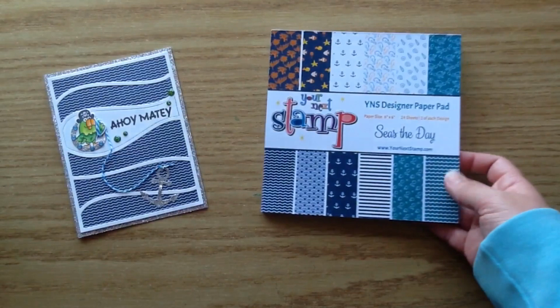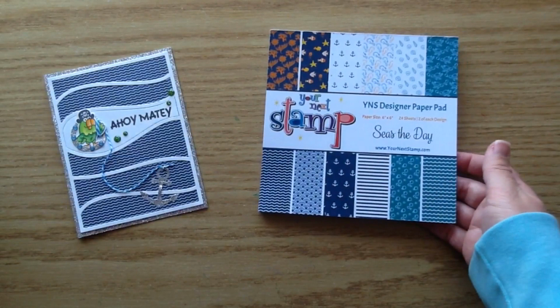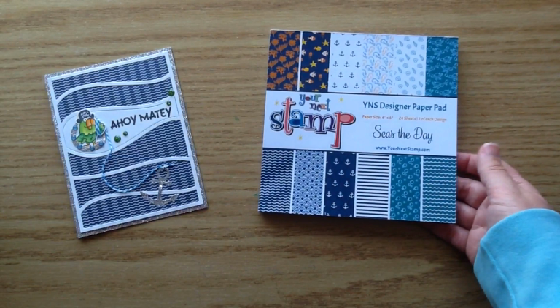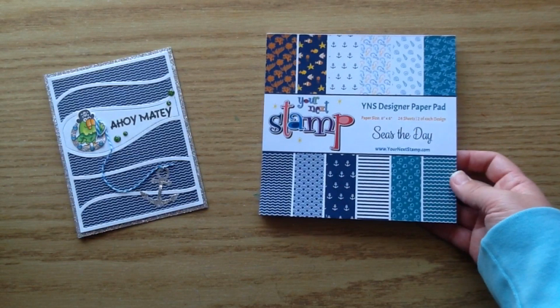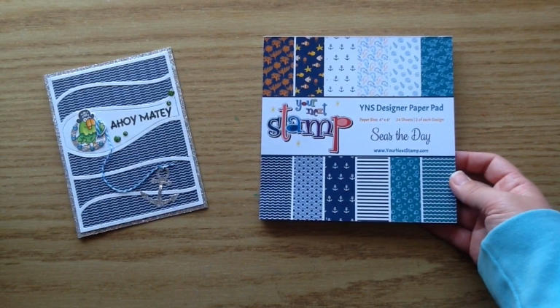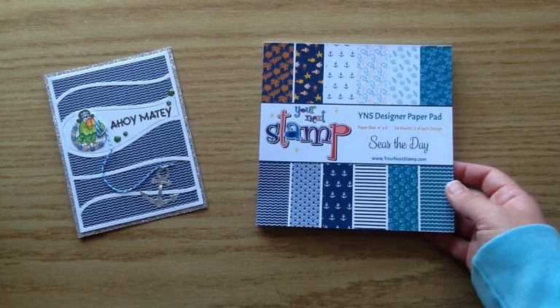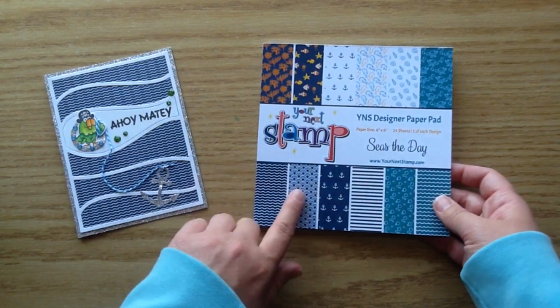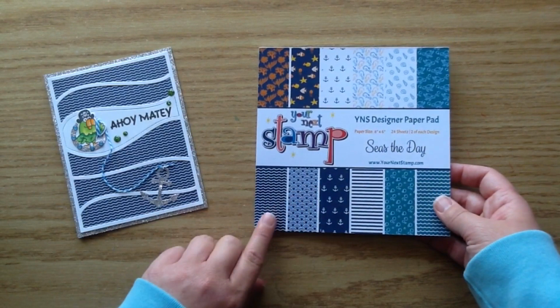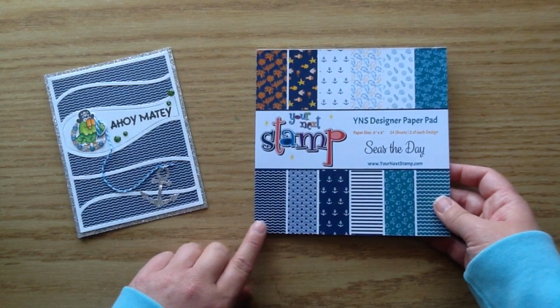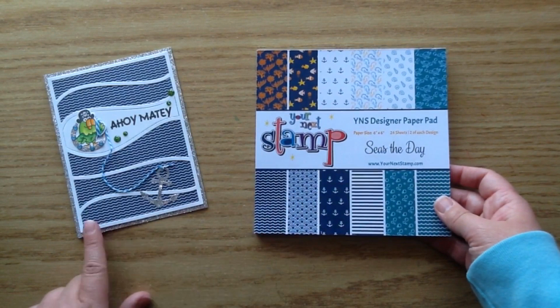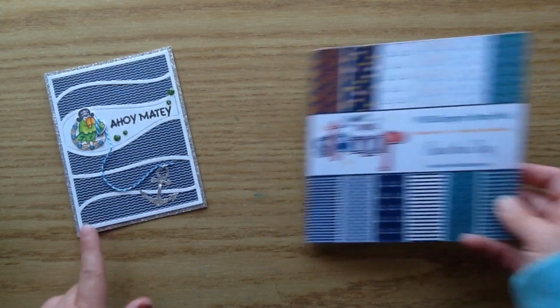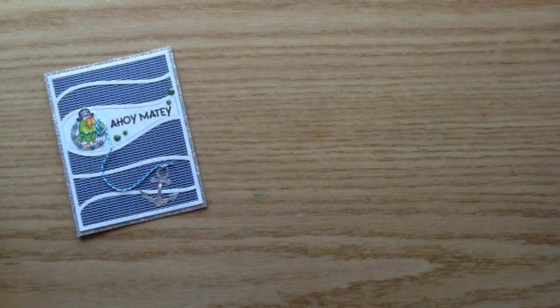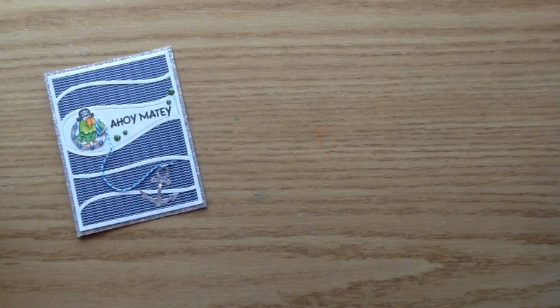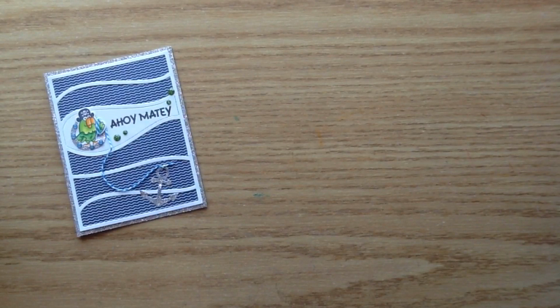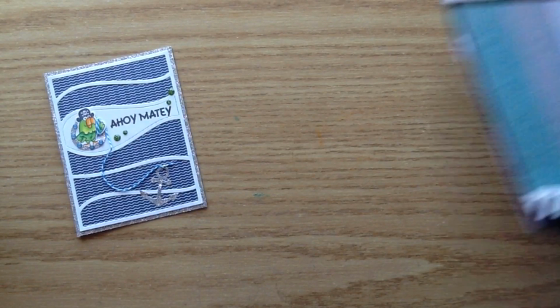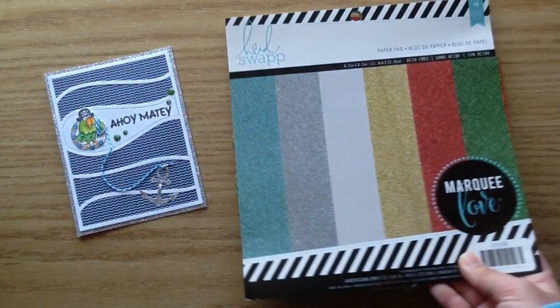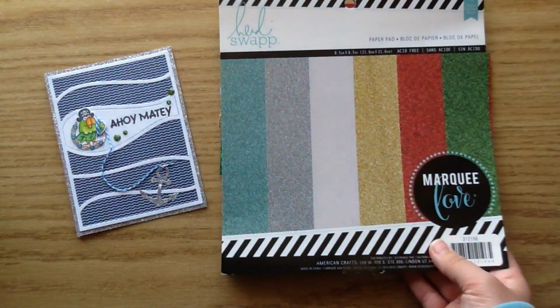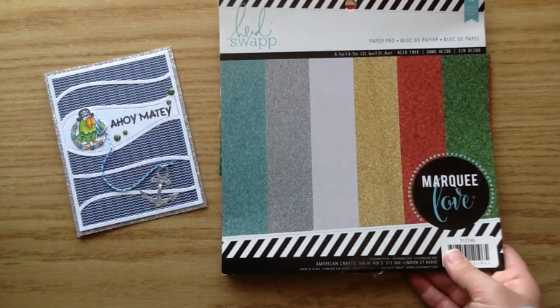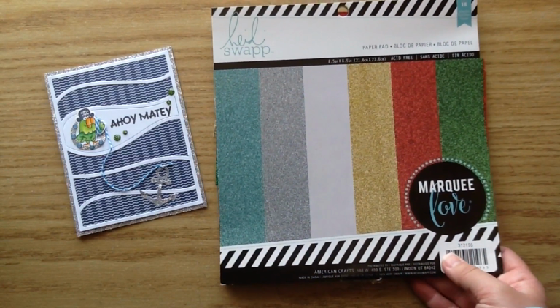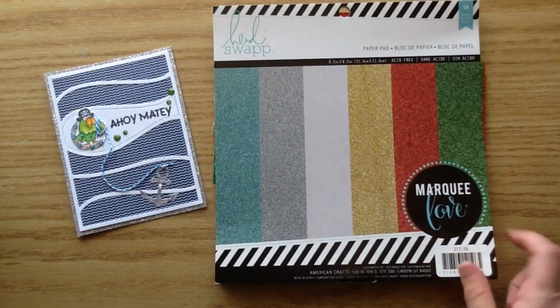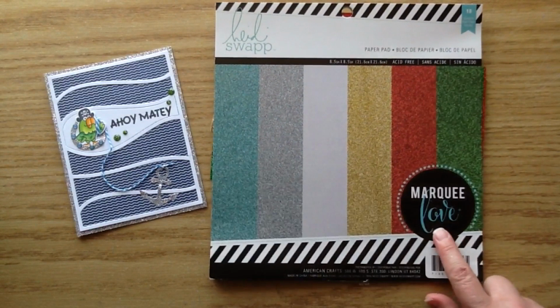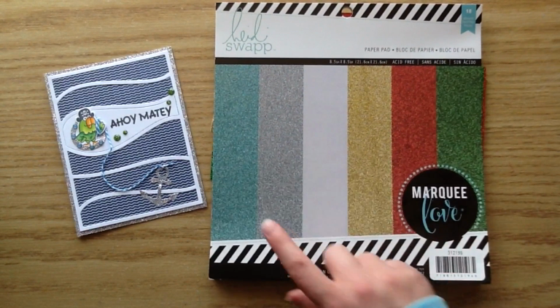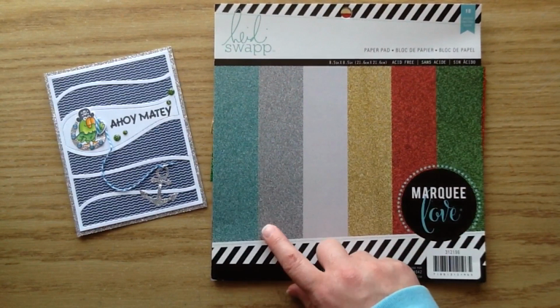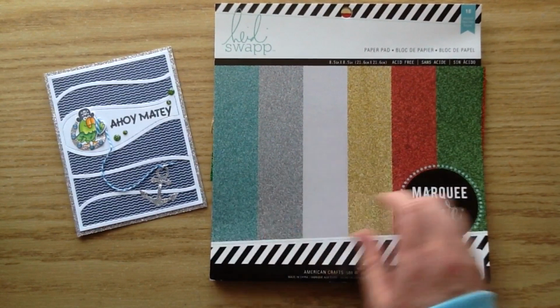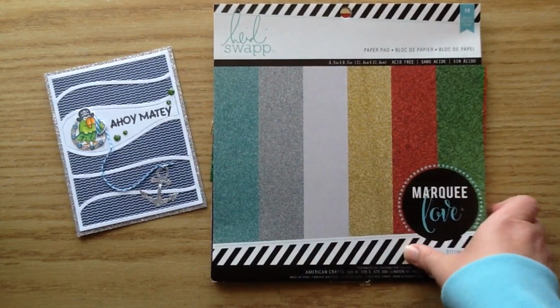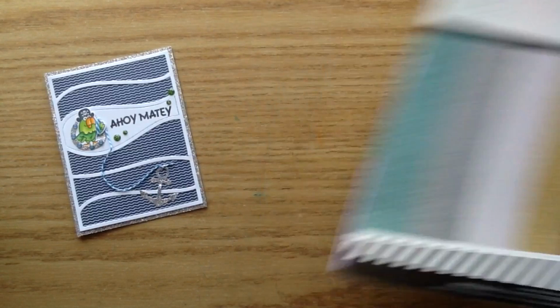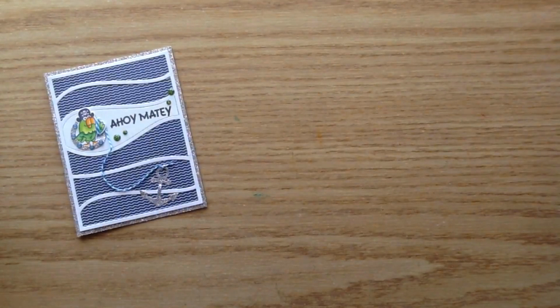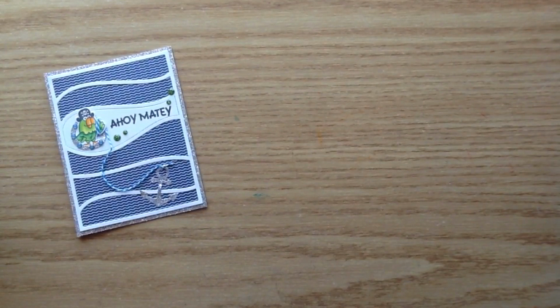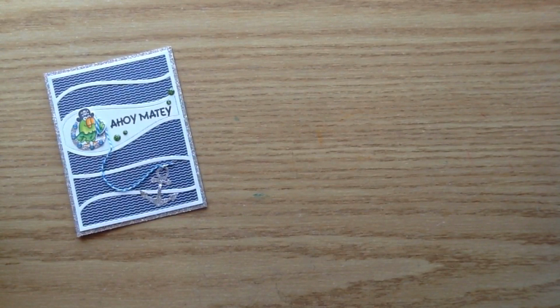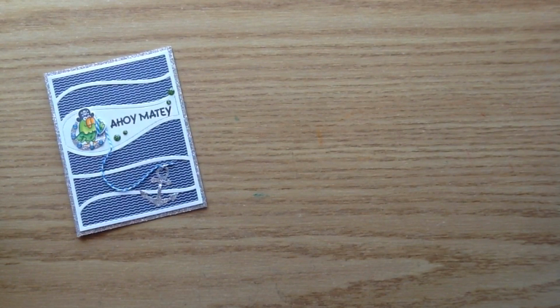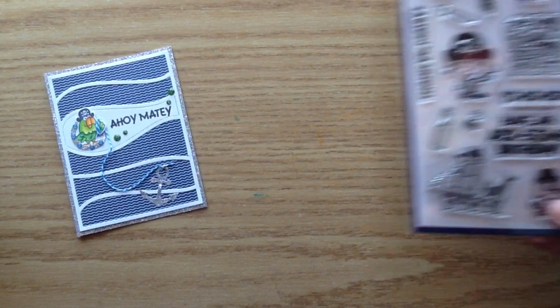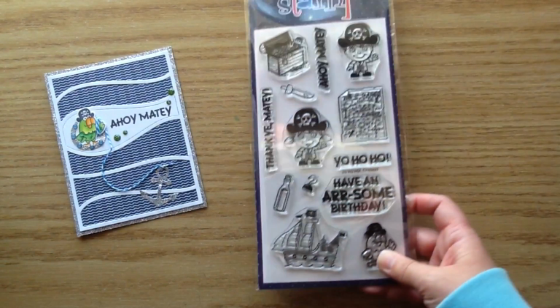I just pulled in some Doodlebug twine — I use the darker blue to attach to the anchor. I used the new Seize the Day paper pad; it's so perfect for summer and I love all the navies and dark blues, so I used that for the water. I also used this Heidi Swapp Marquee Love paper for the glittery anchor and the glittery background.